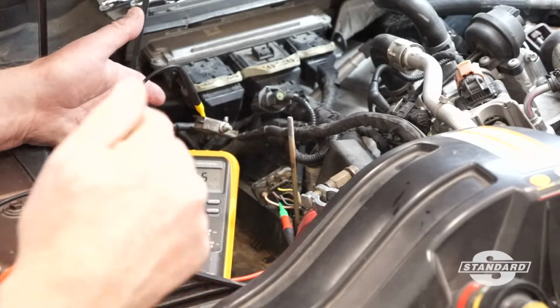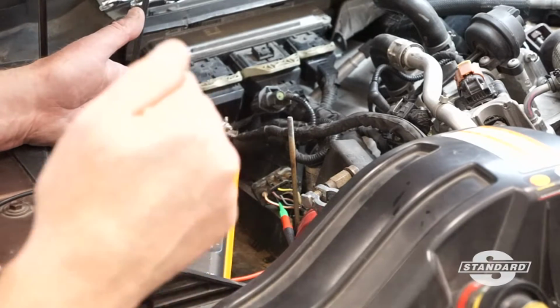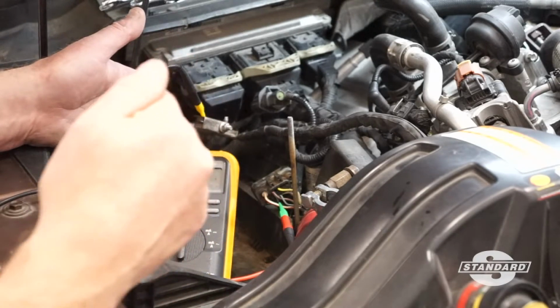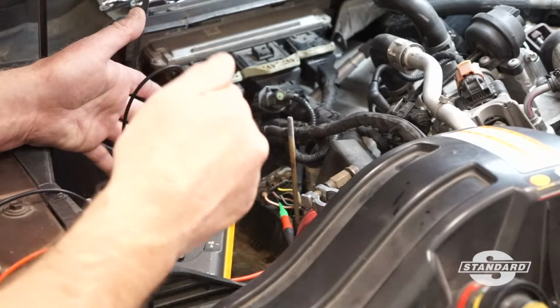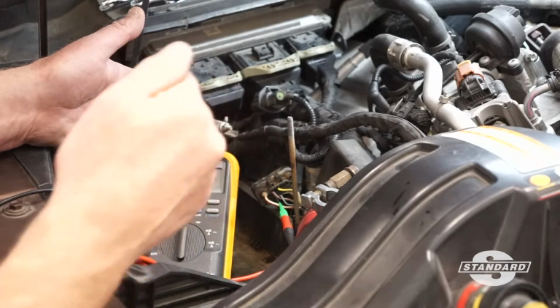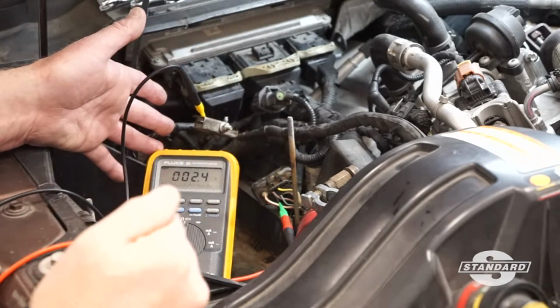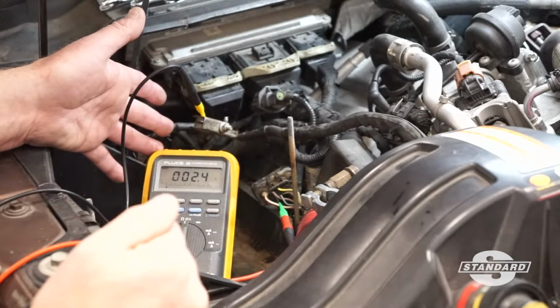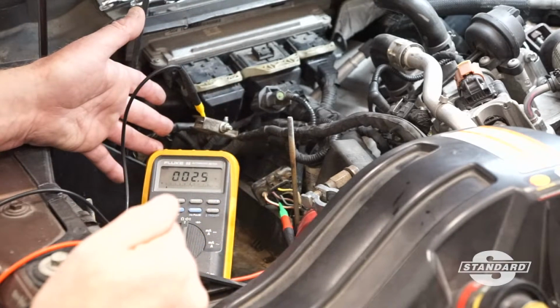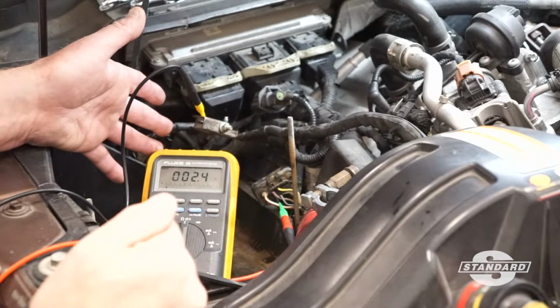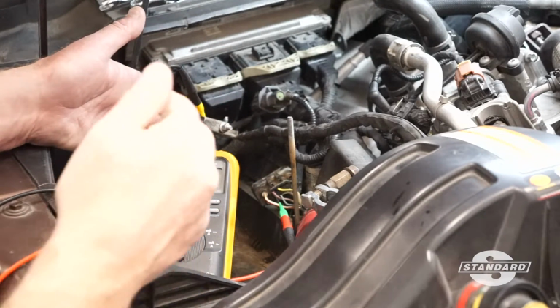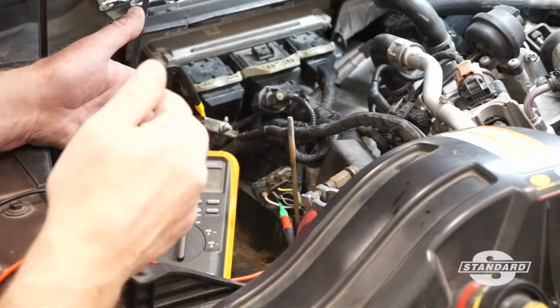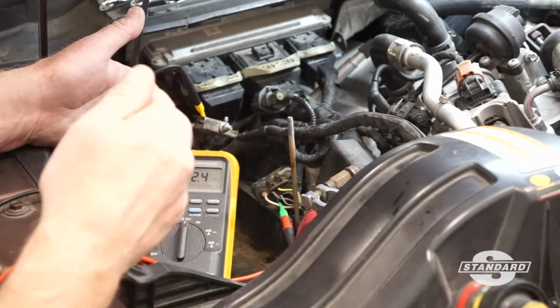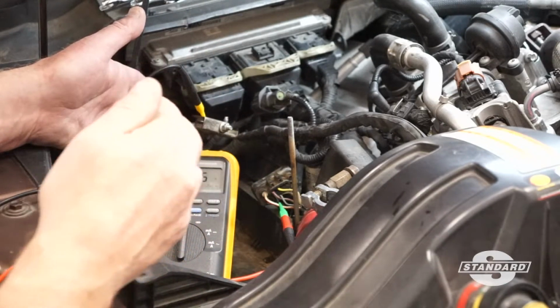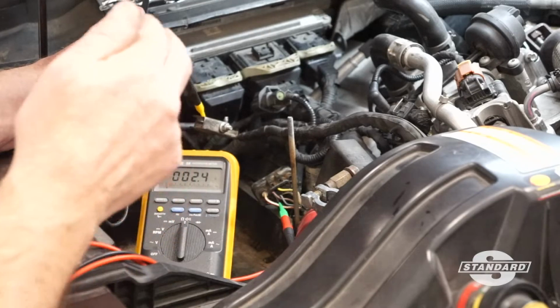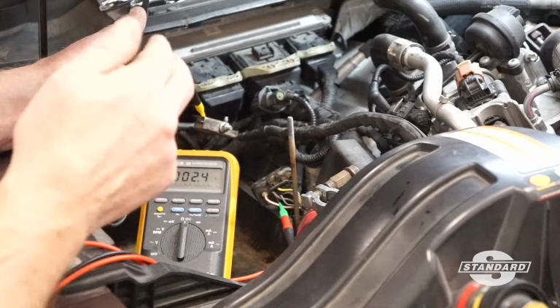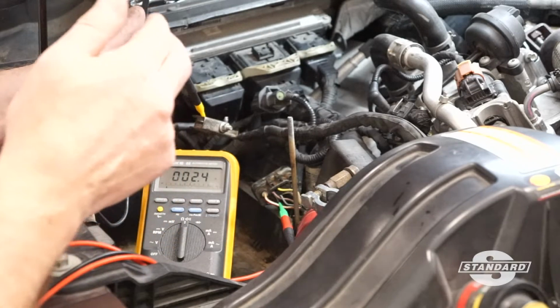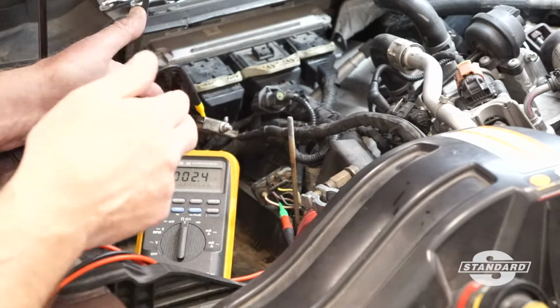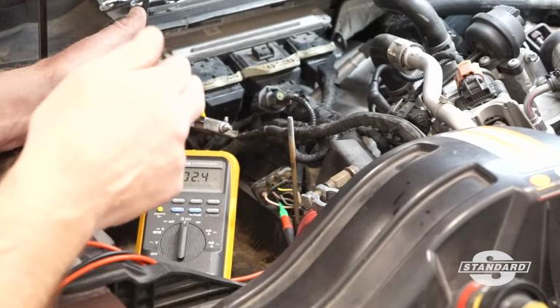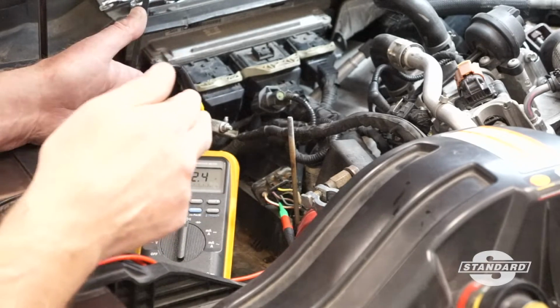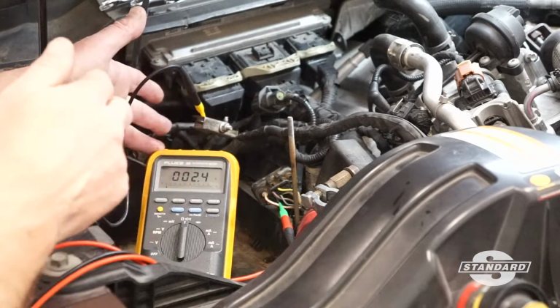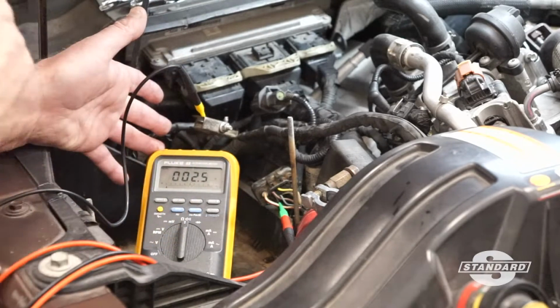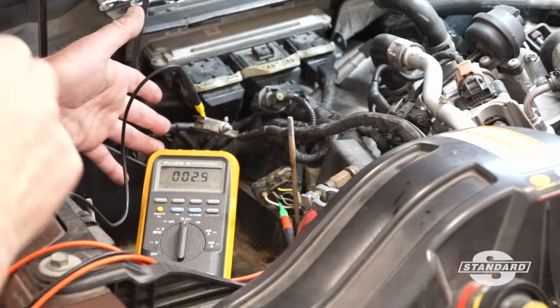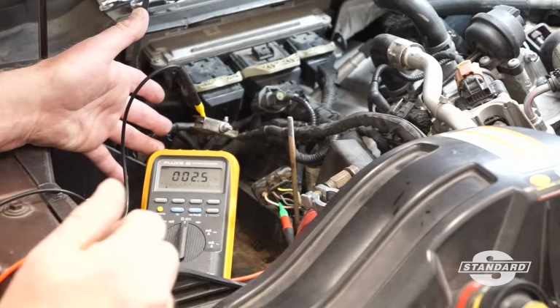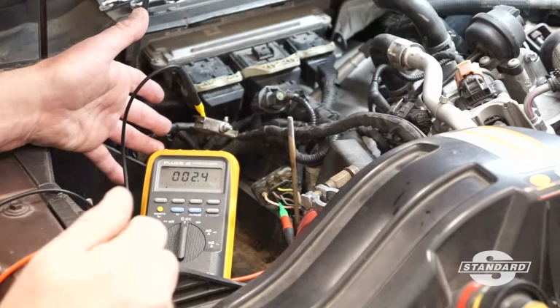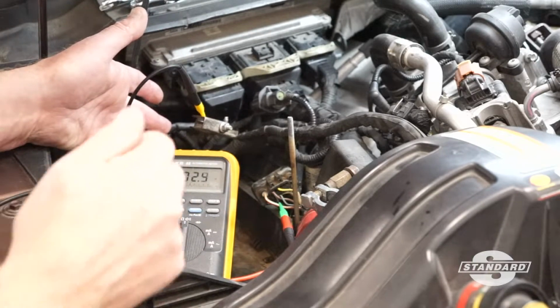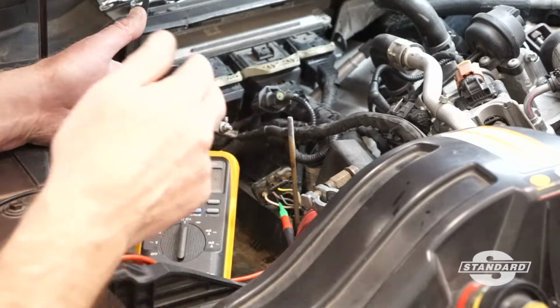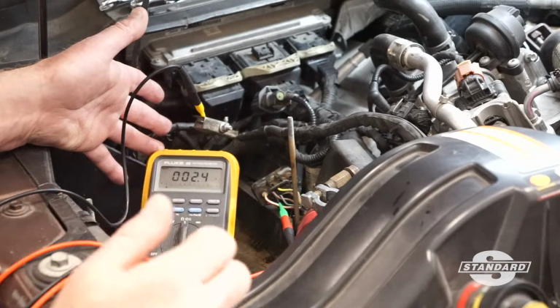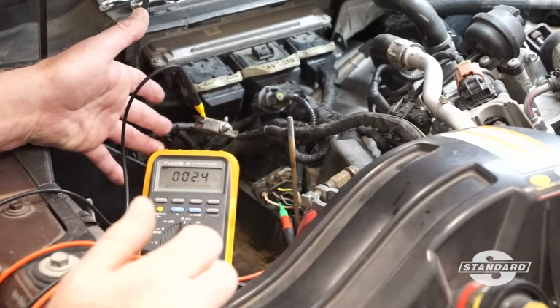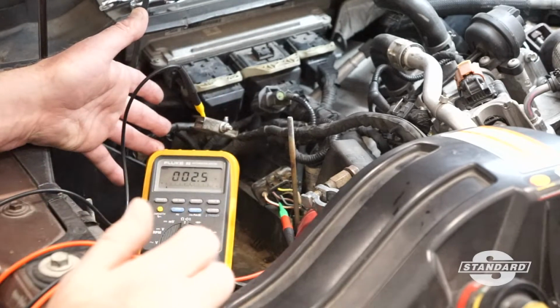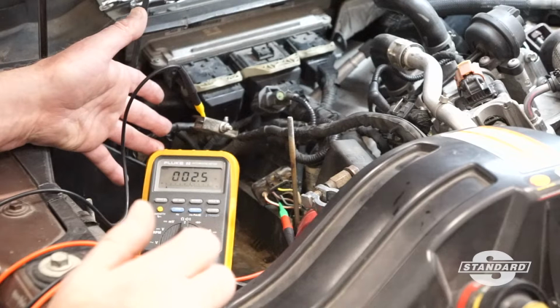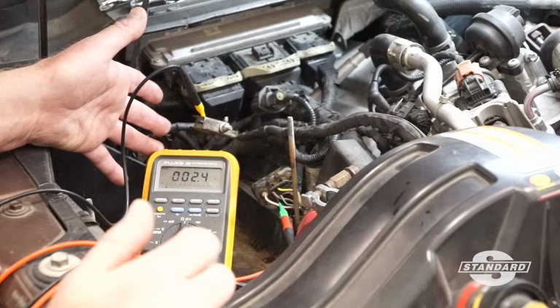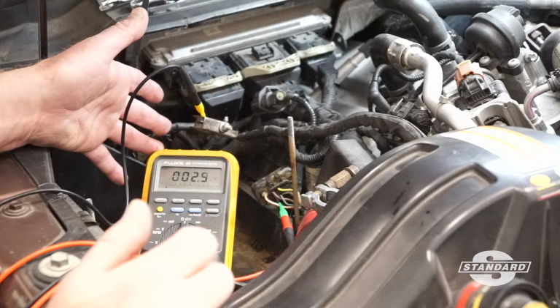On both Power Stroke and Duramax we can actually access the heater circuit for the reductant right here at the glow plug control module.